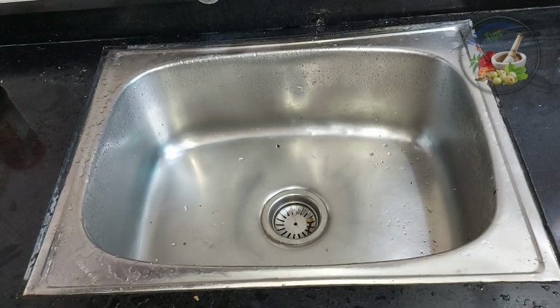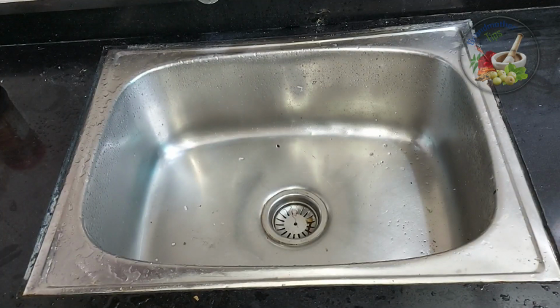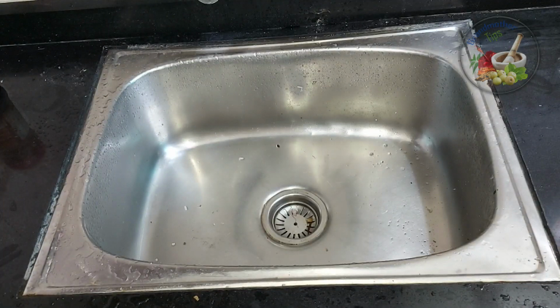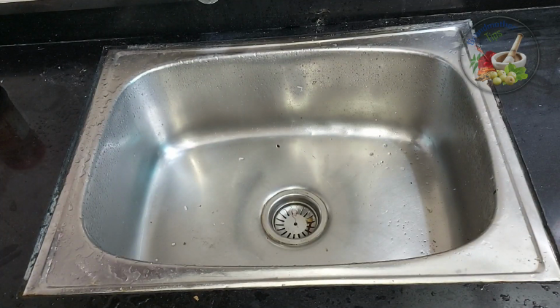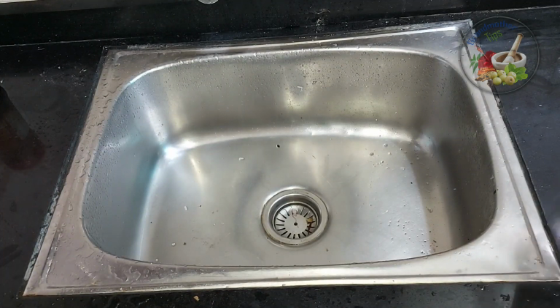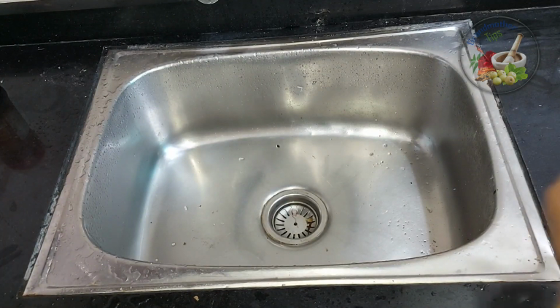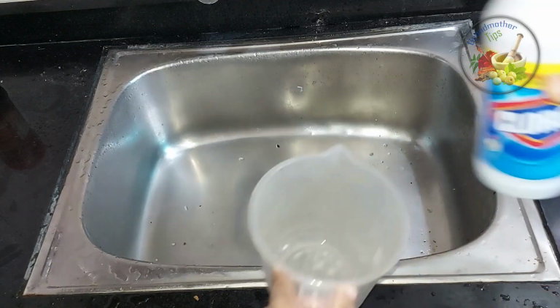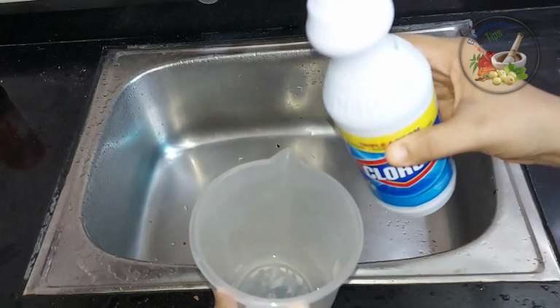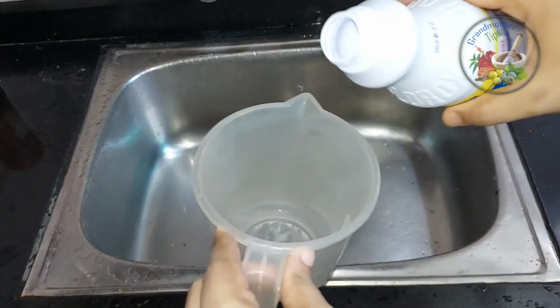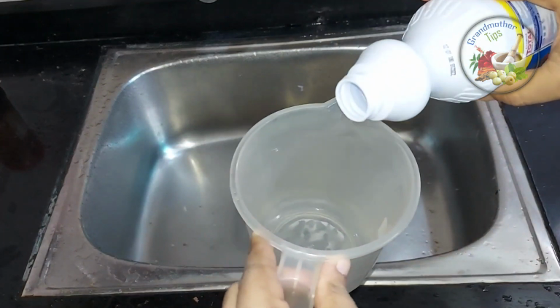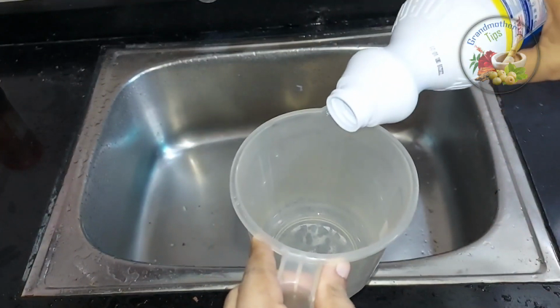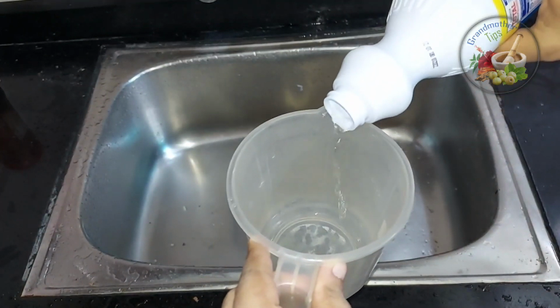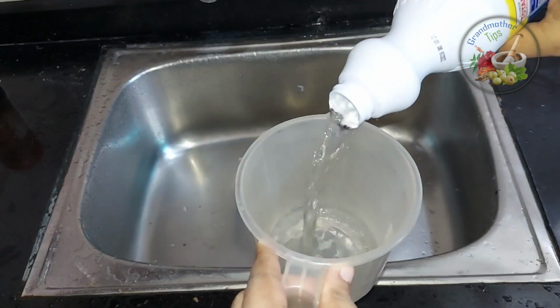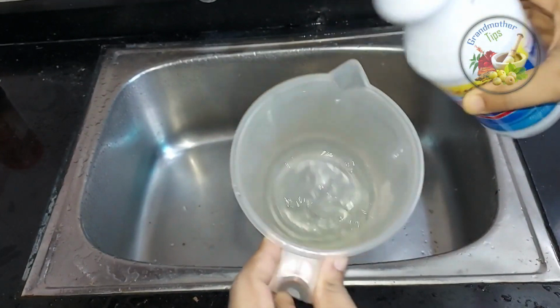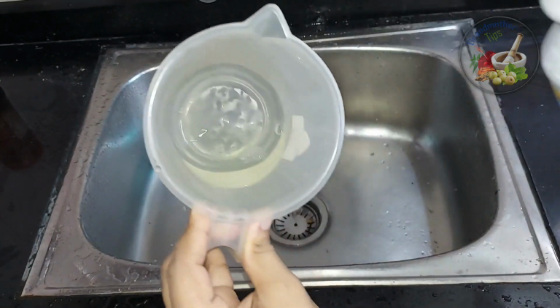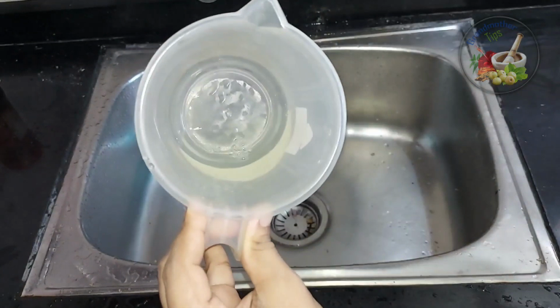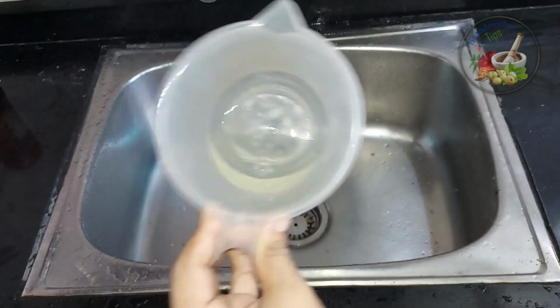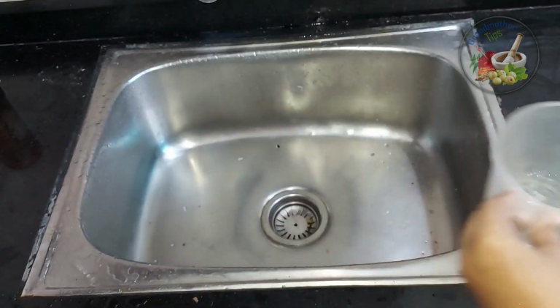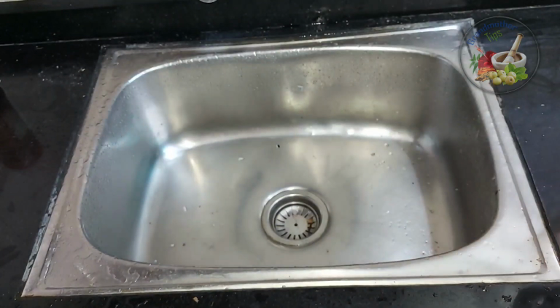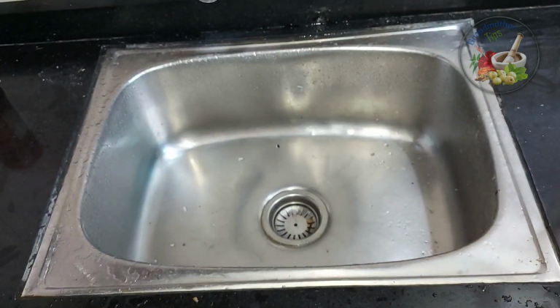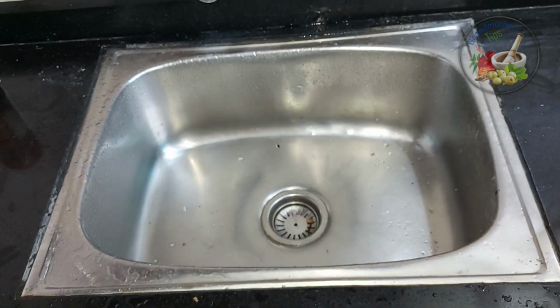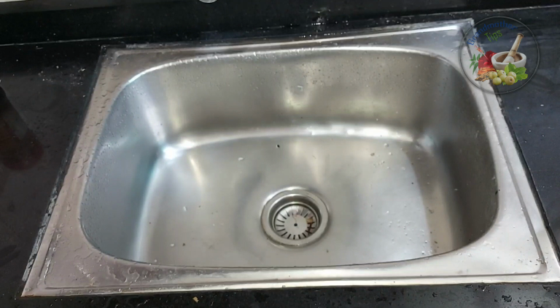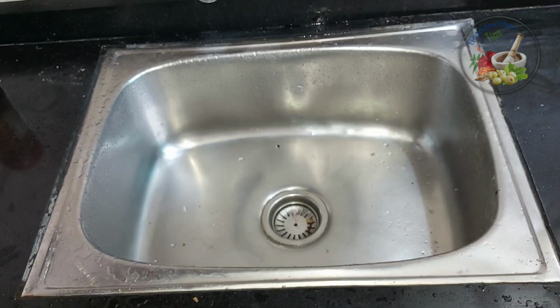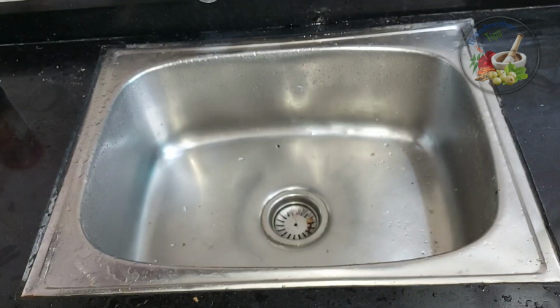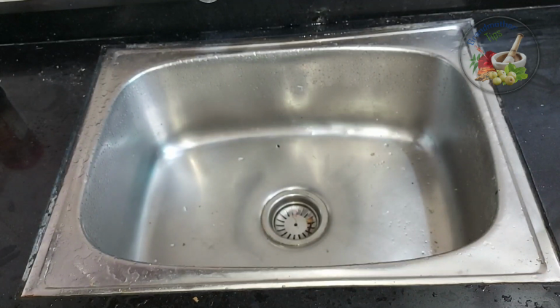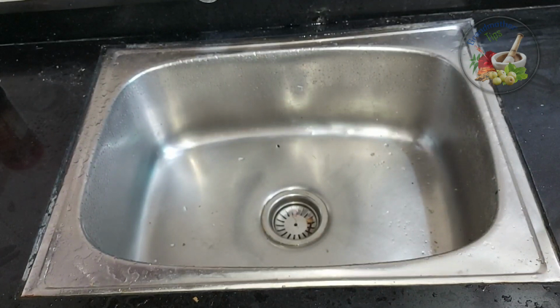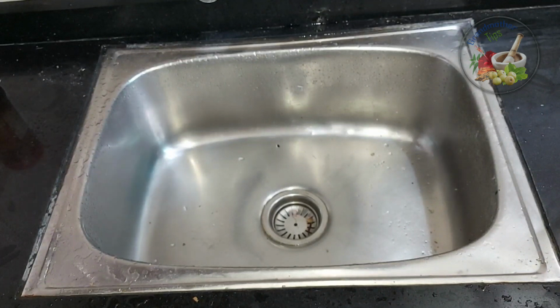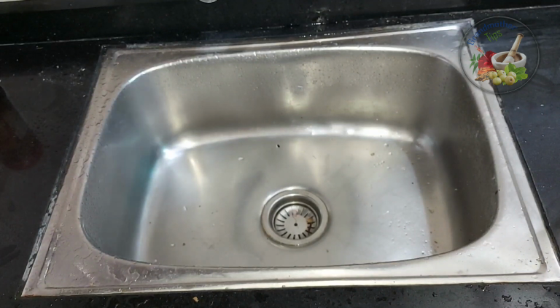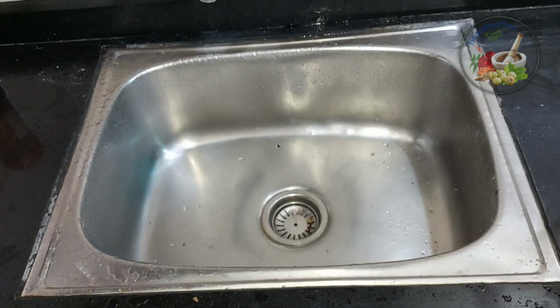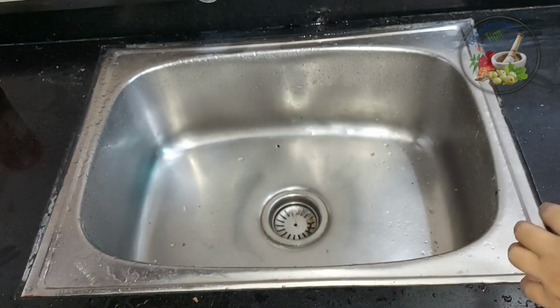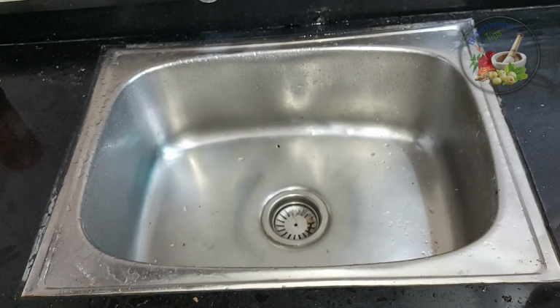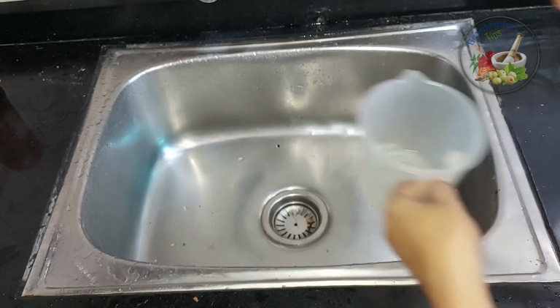We are going to use Clorox. That is, we have to use a cup of water. We are going to use a cup of water.